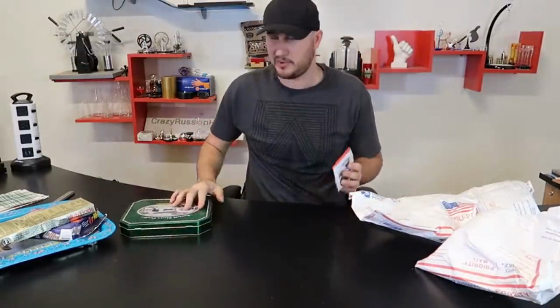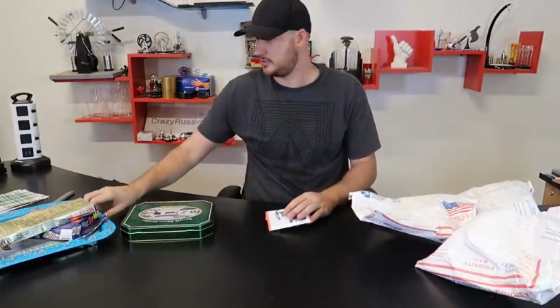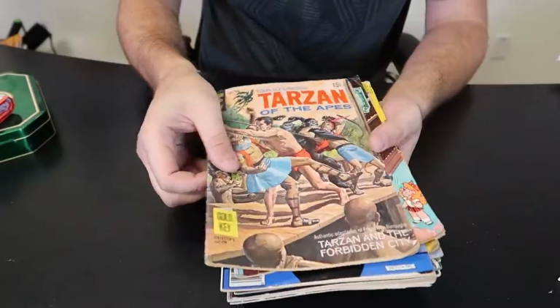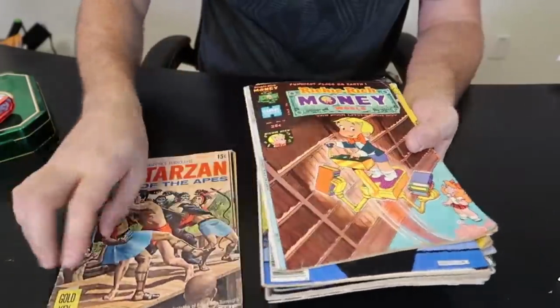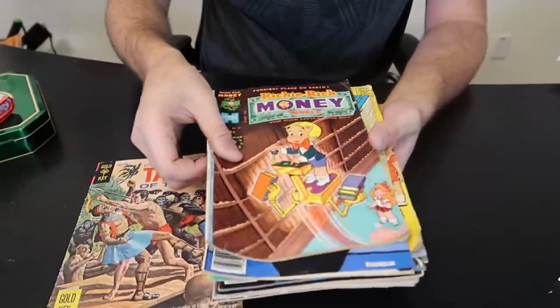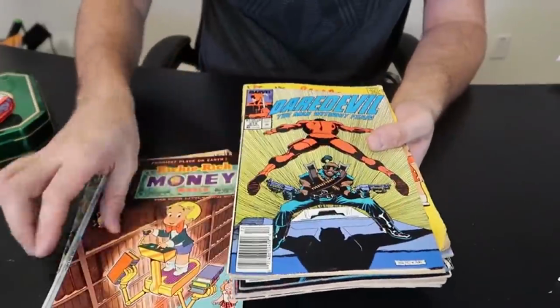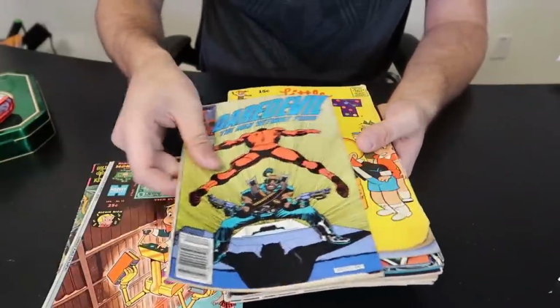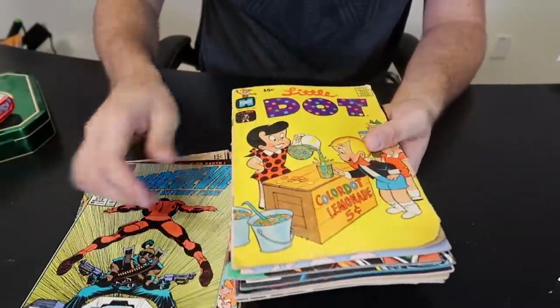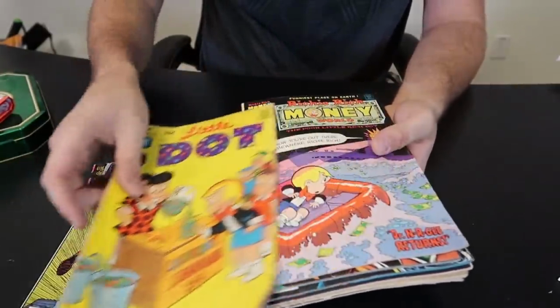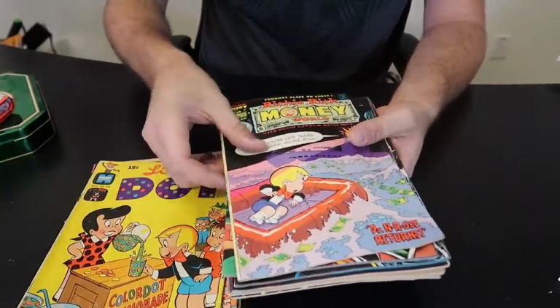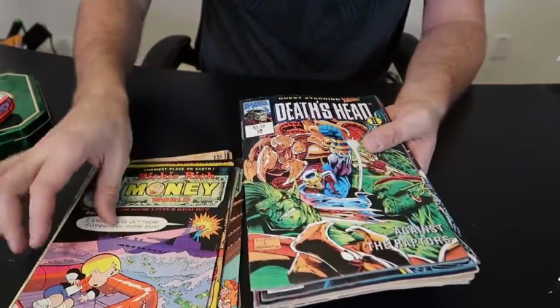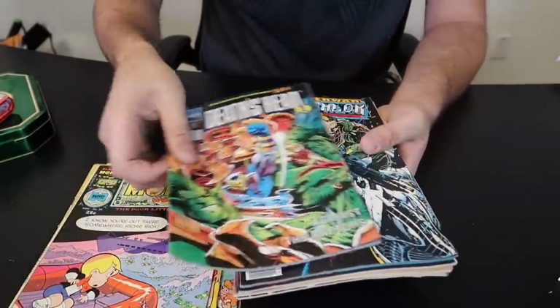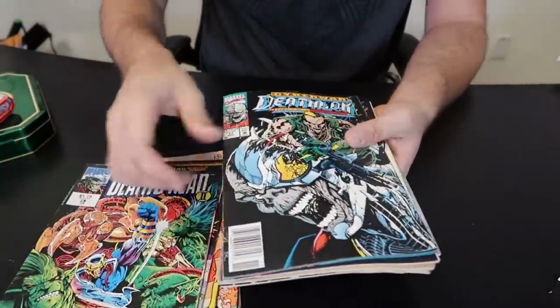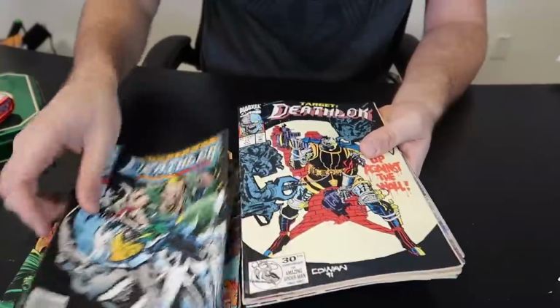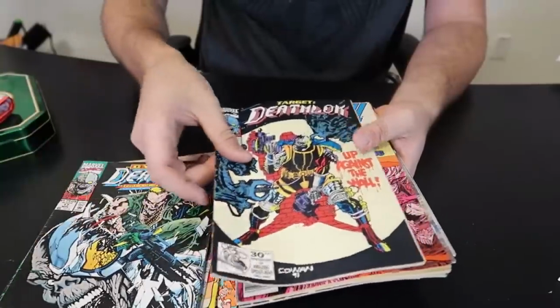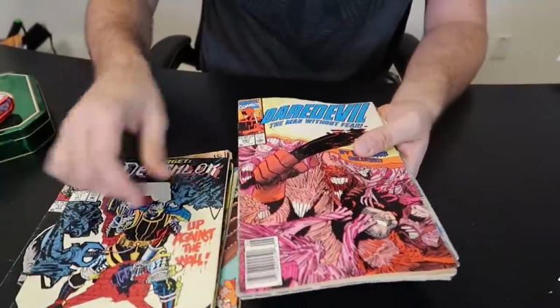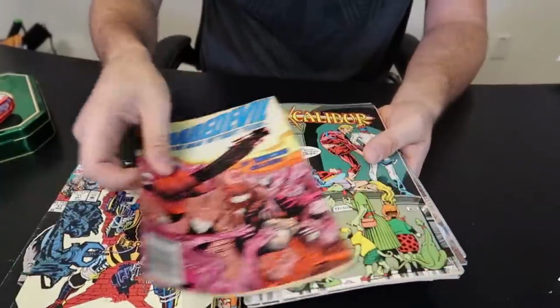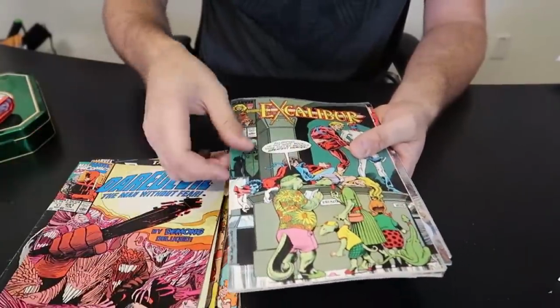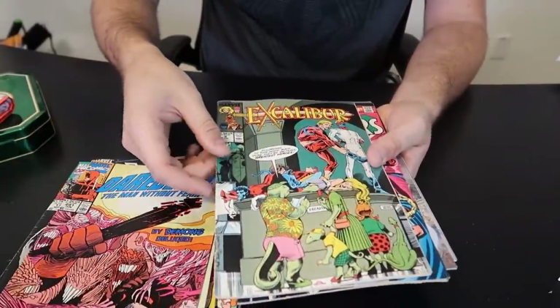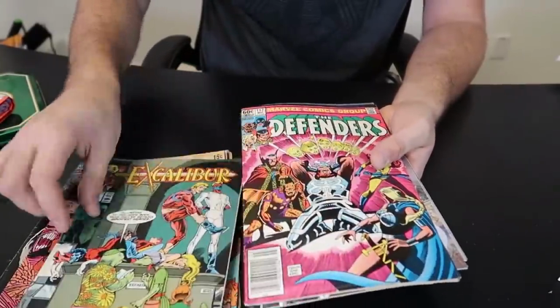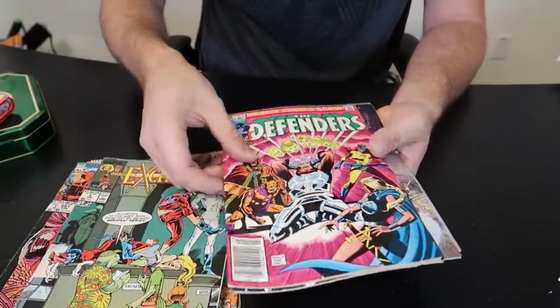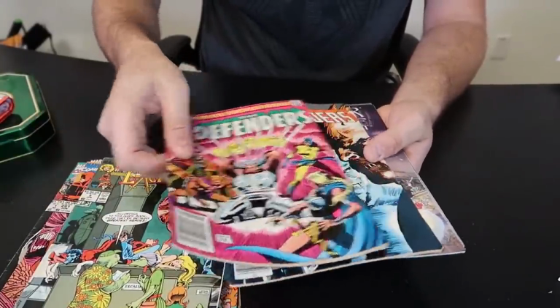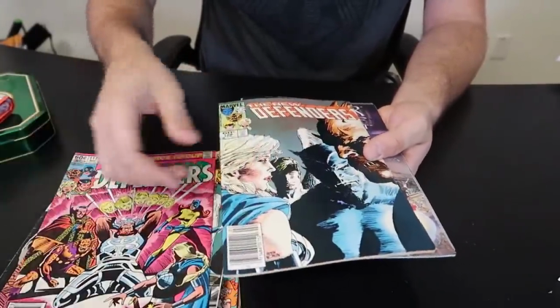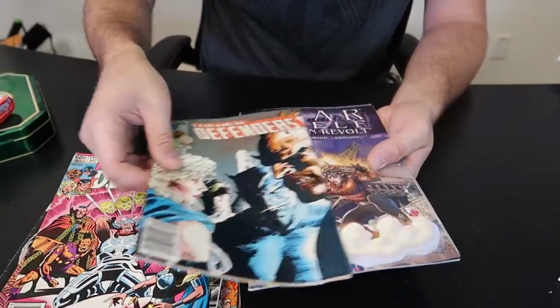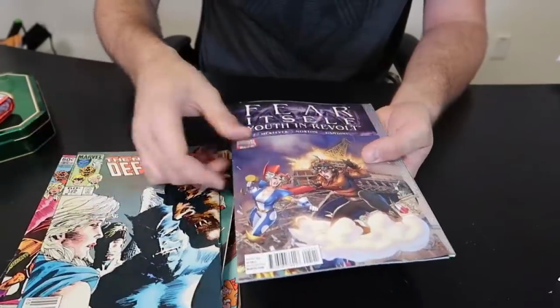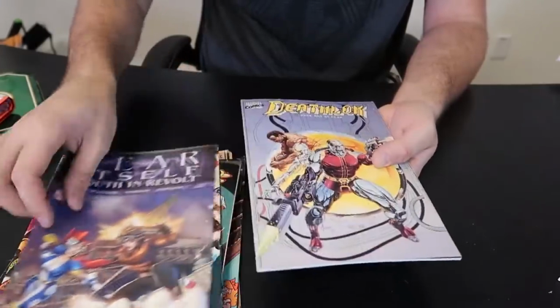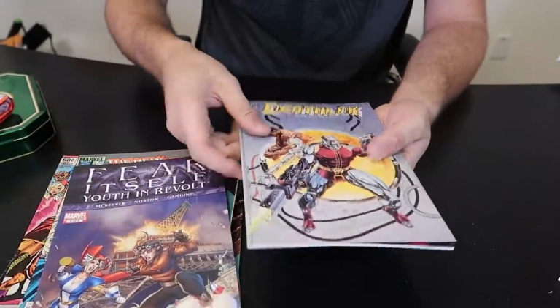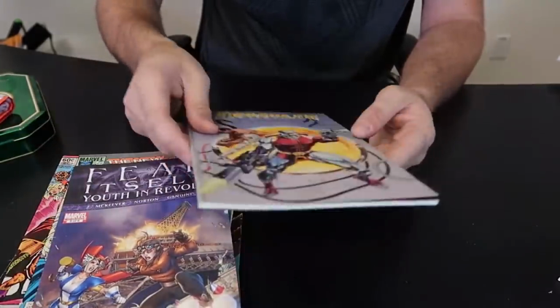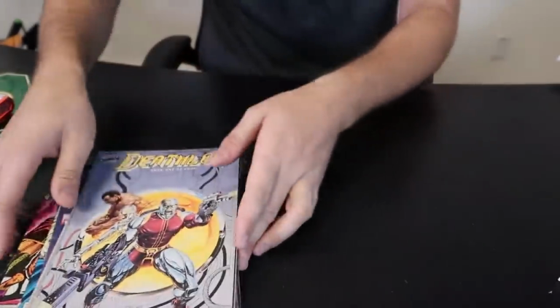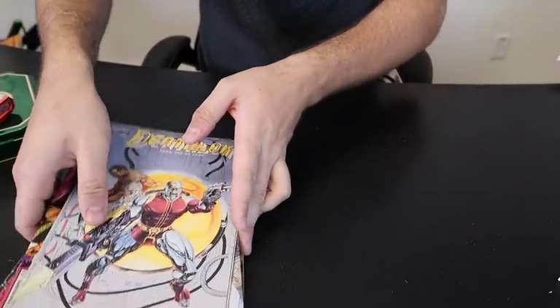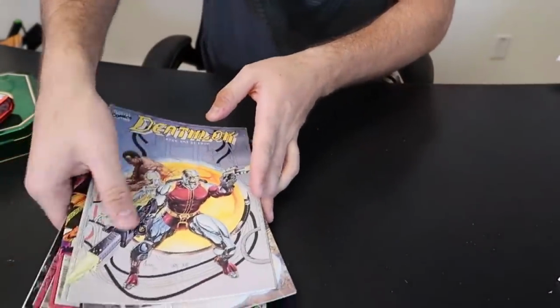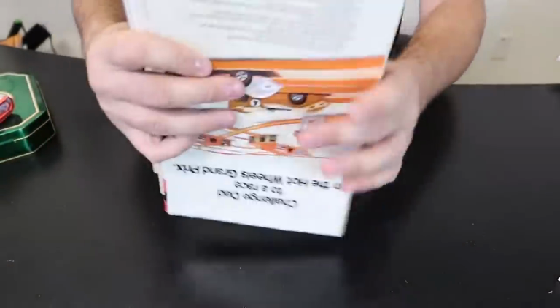Now we can zoom in. I'm not super familiar with comics, but the older they are, the more collectible they are. Some of them, as you can see, are more expensive, some of them less, some of them in great condition, some of them just new.